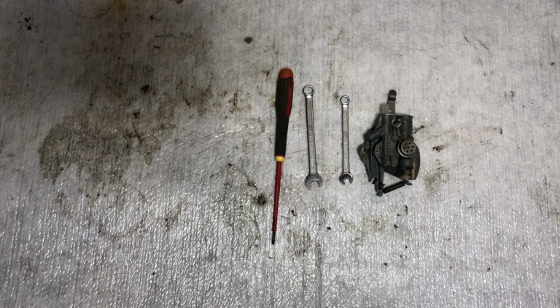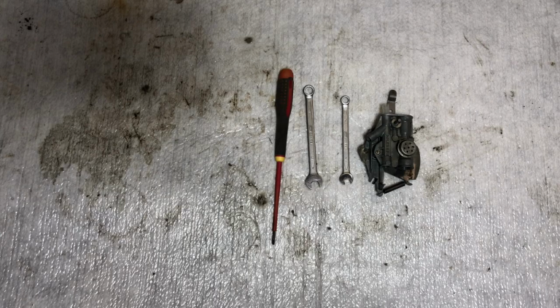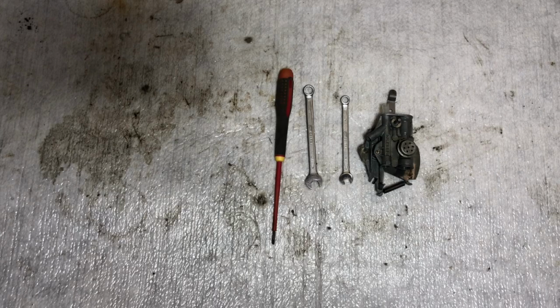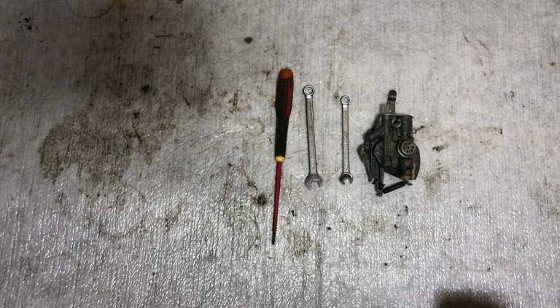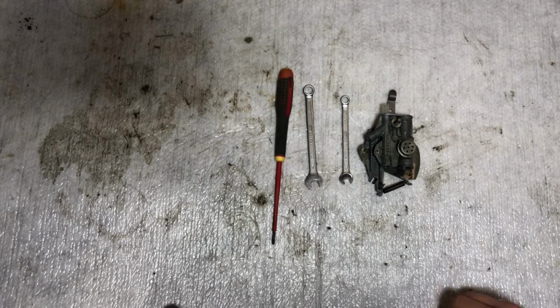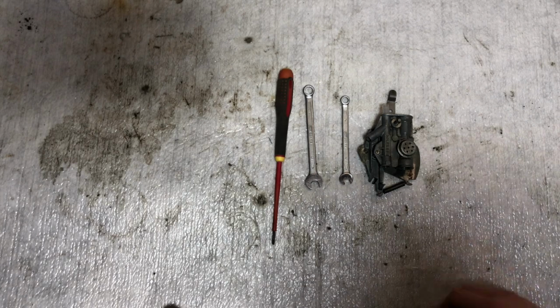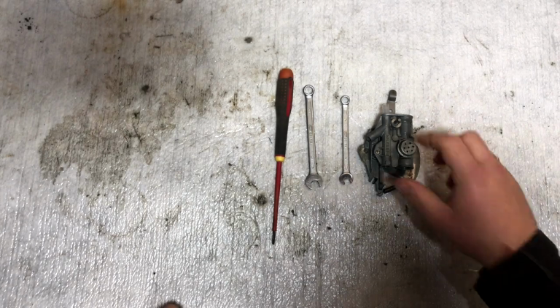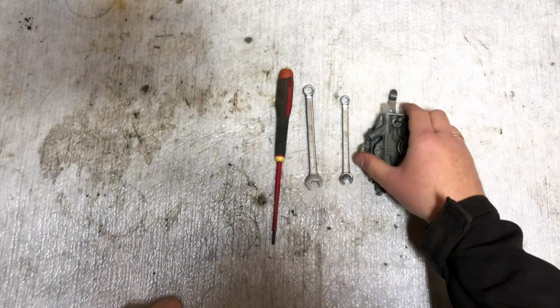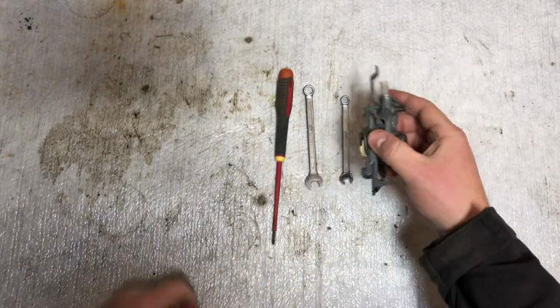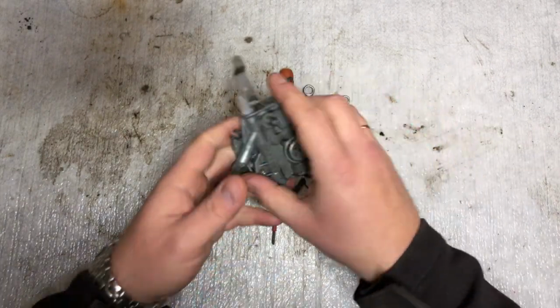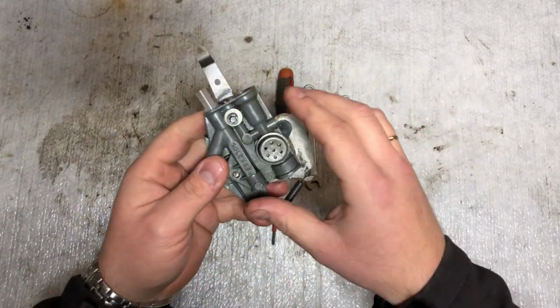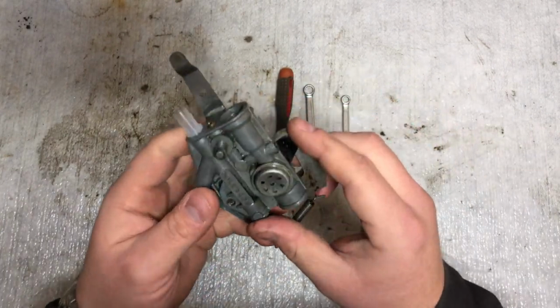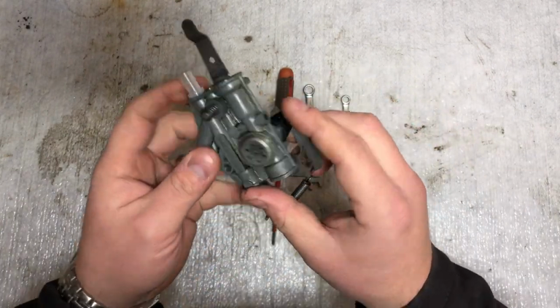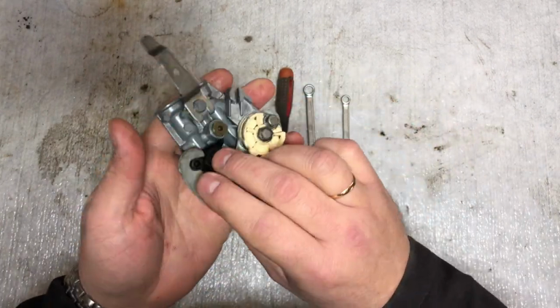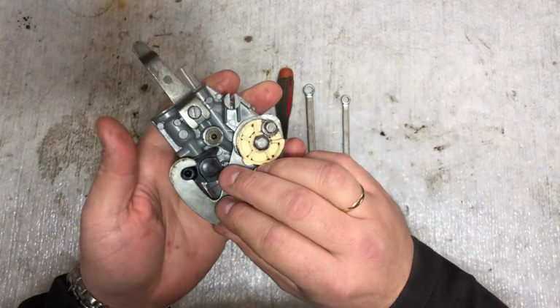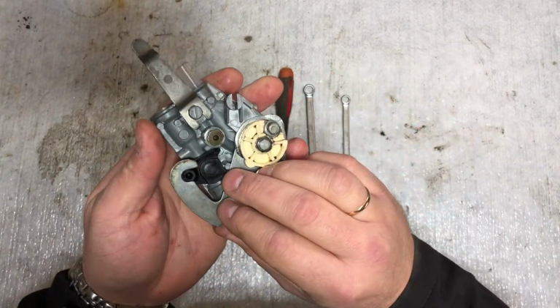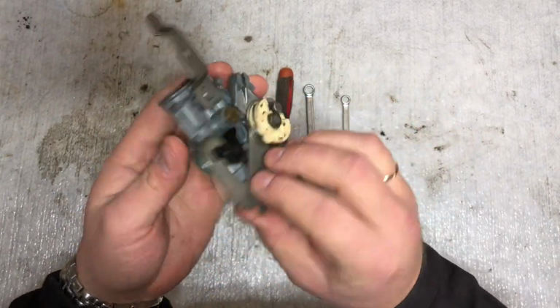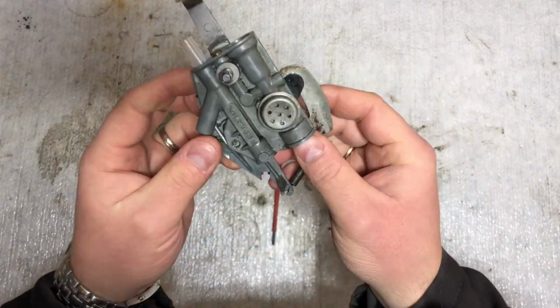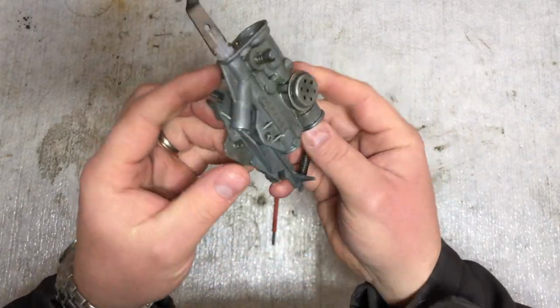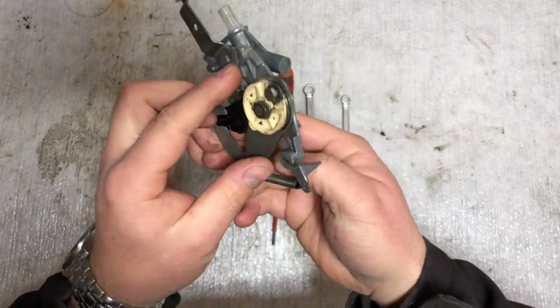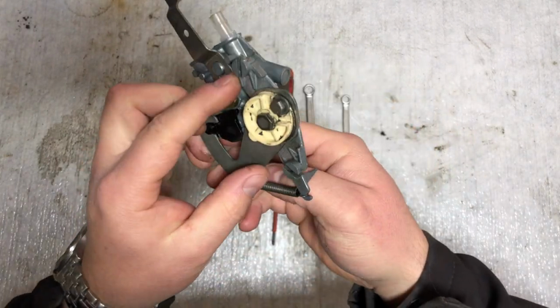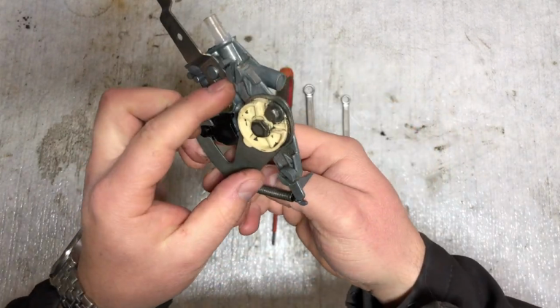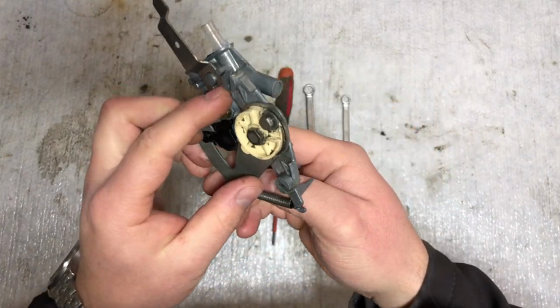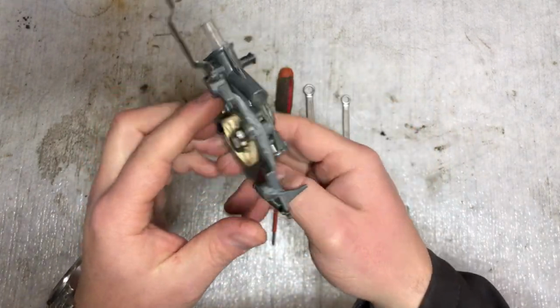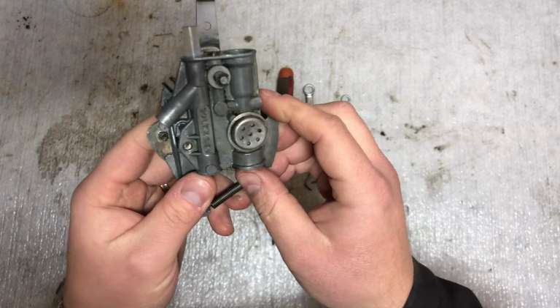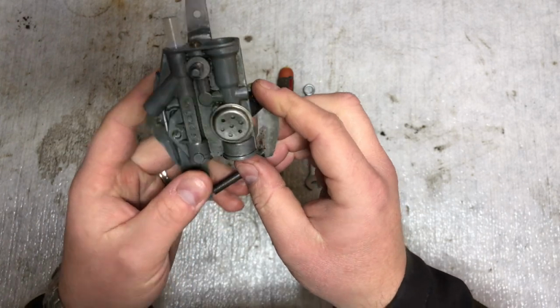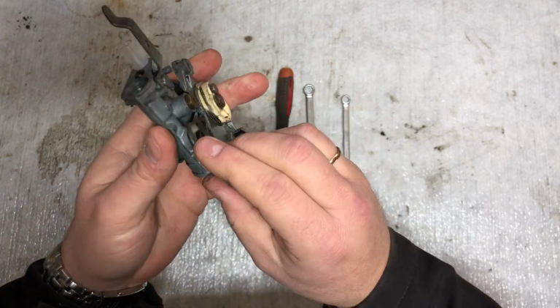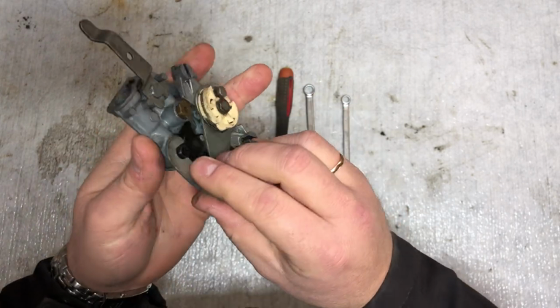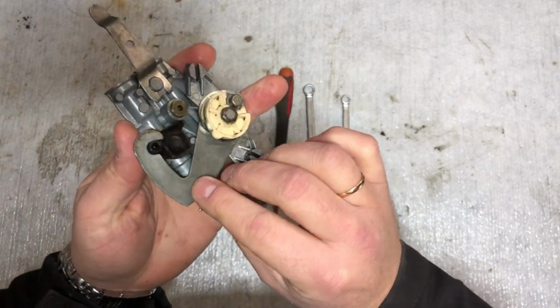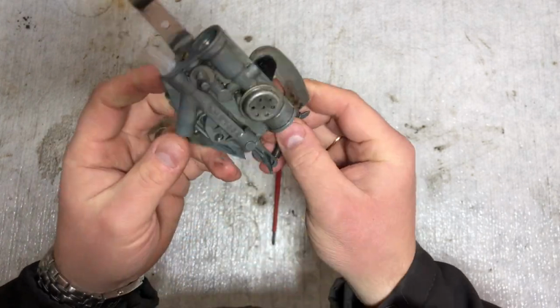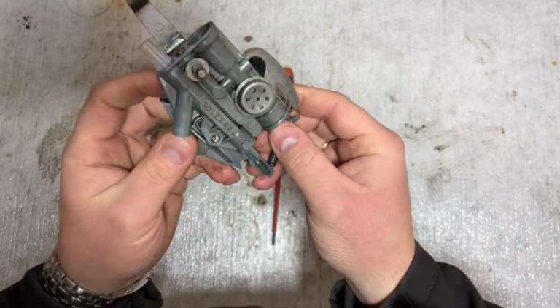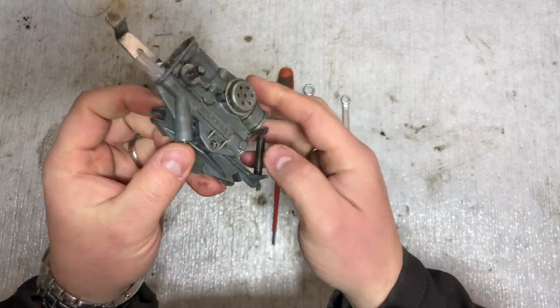Hi and welcome back to my channel. In today's video I'm going to show you how to take the carburetor from a Velosolex 3800 apart.